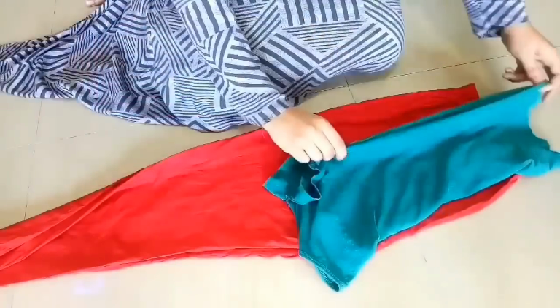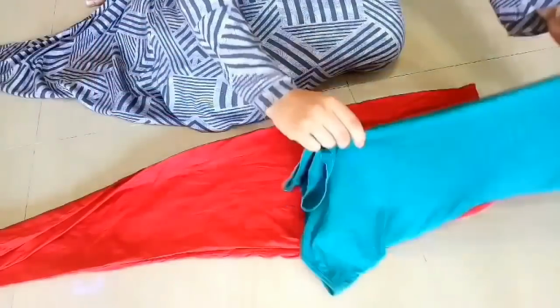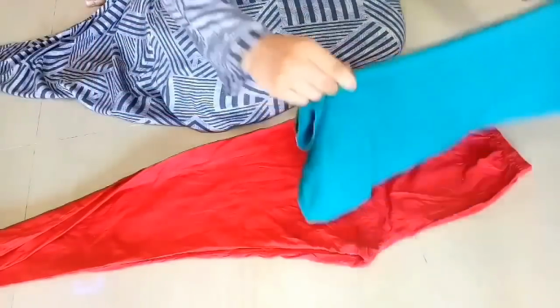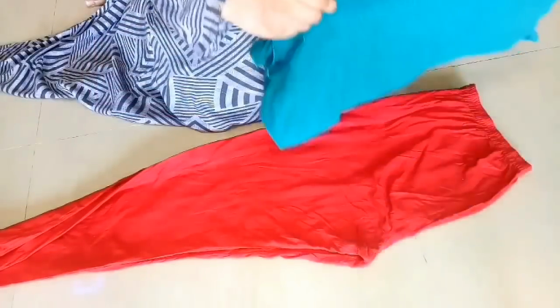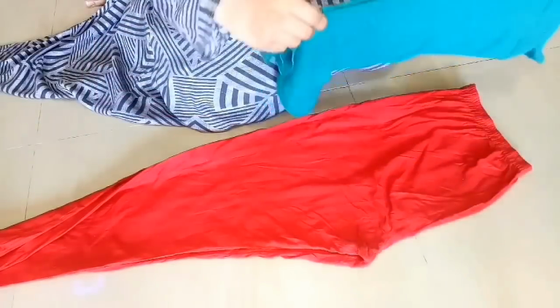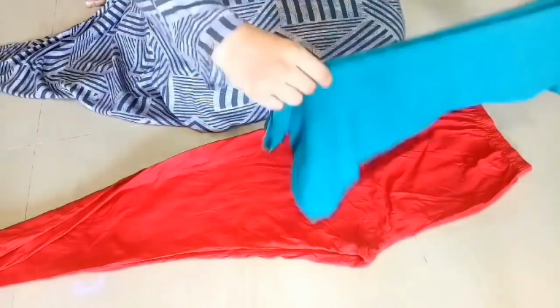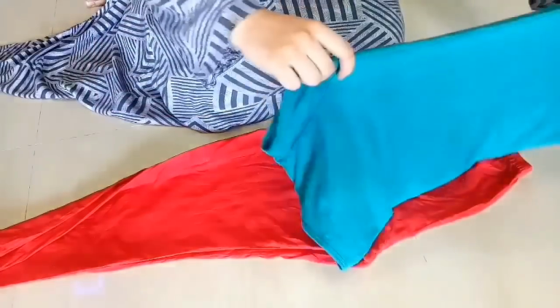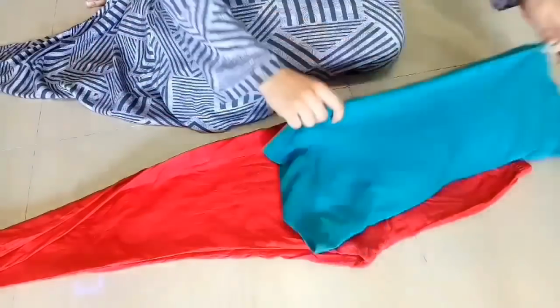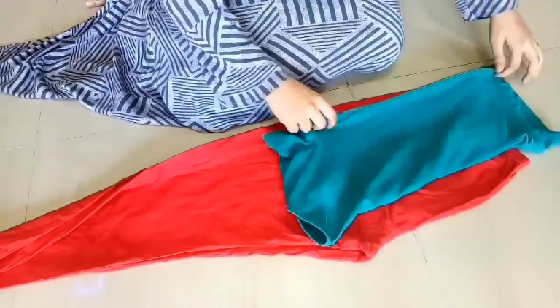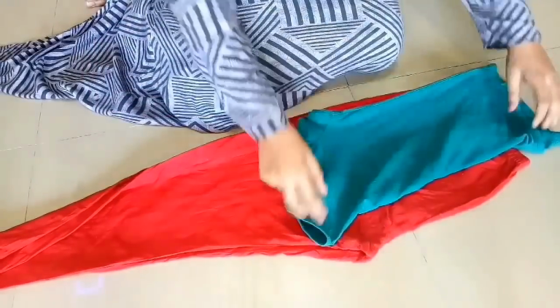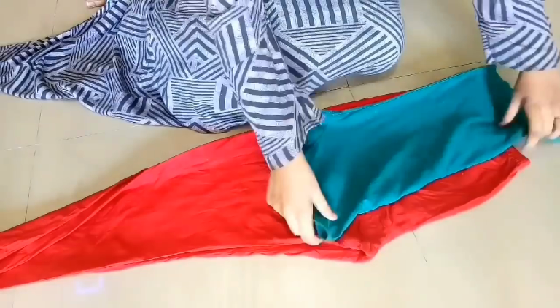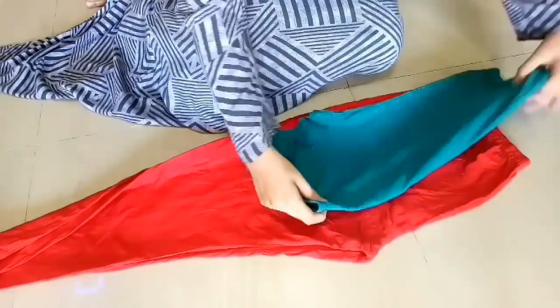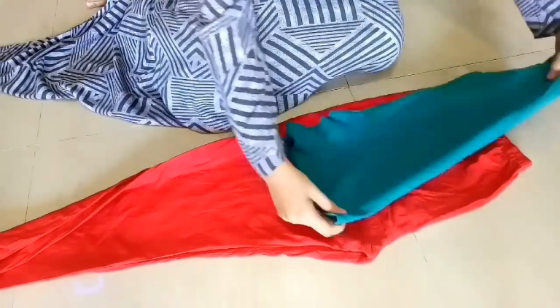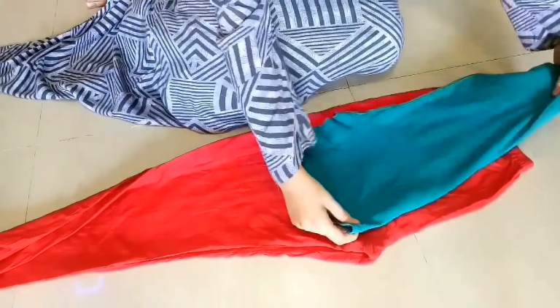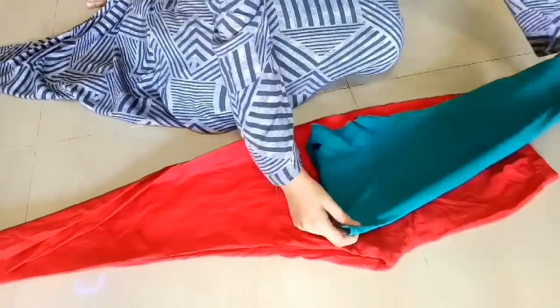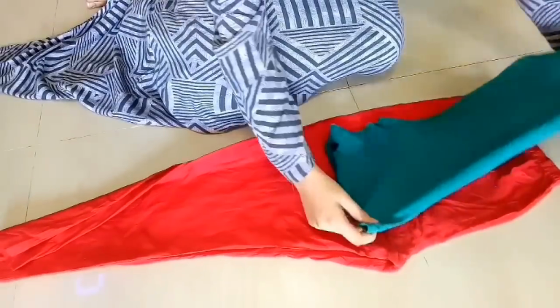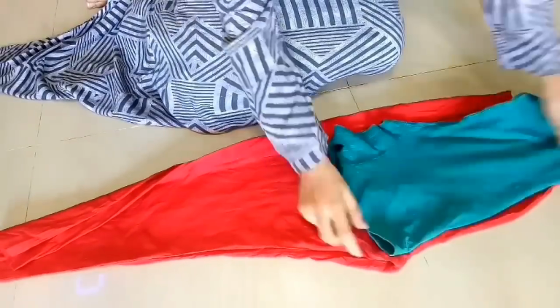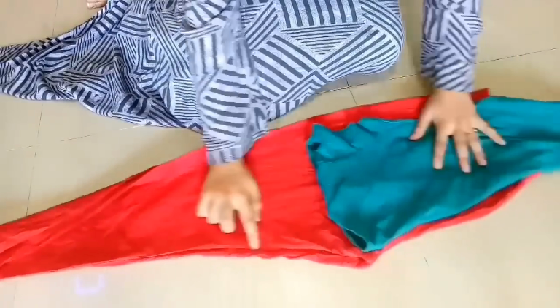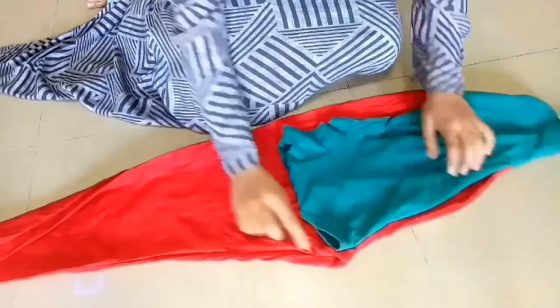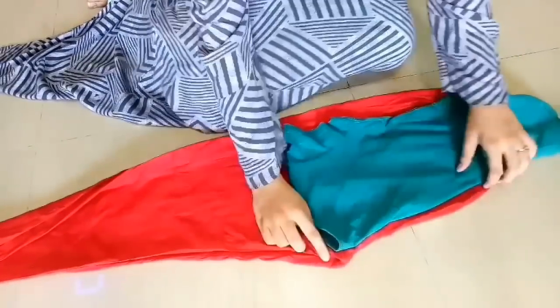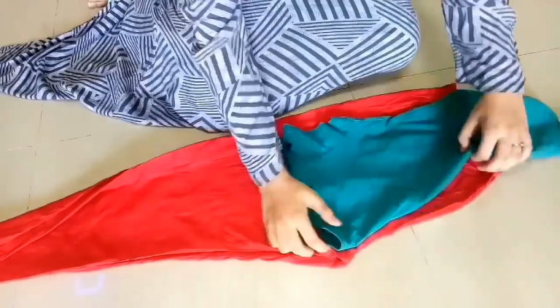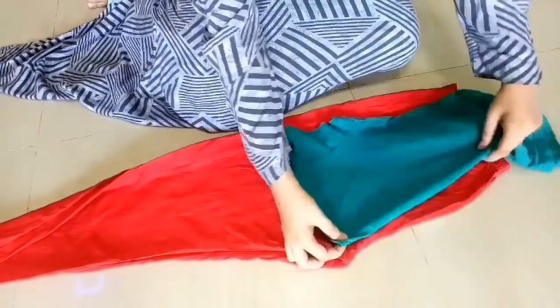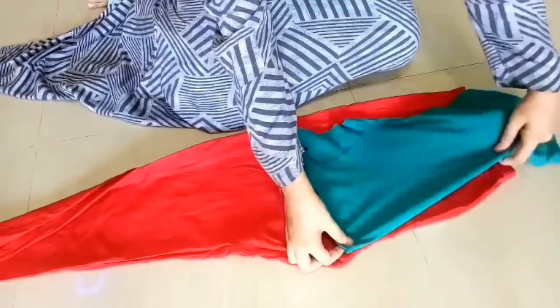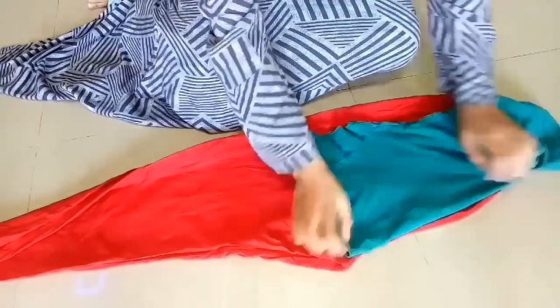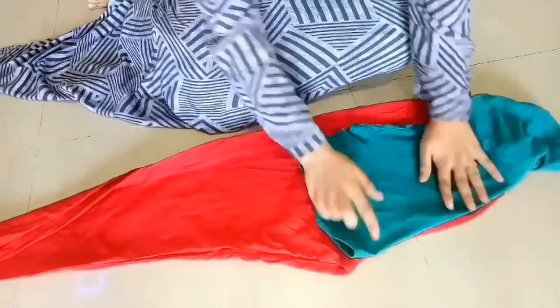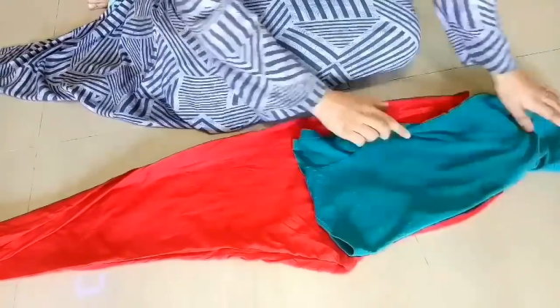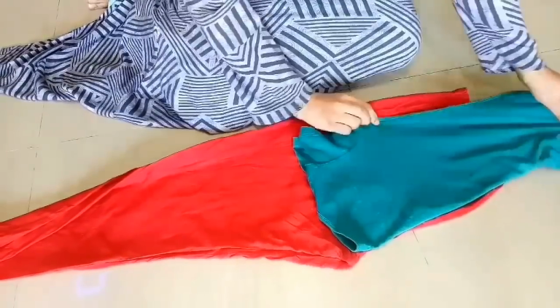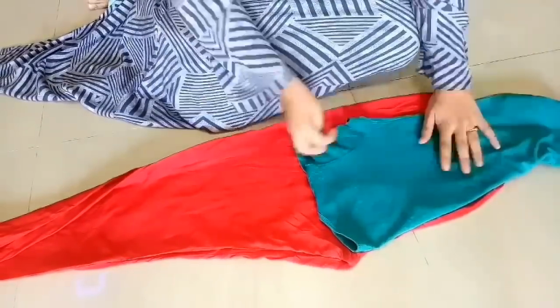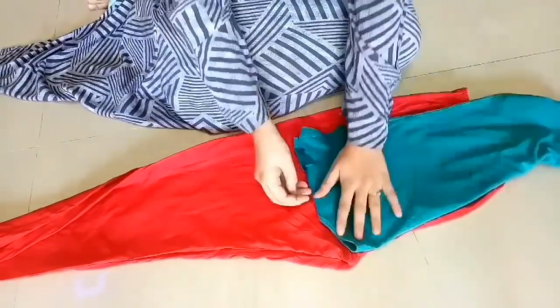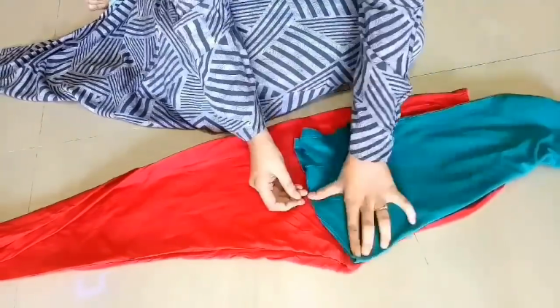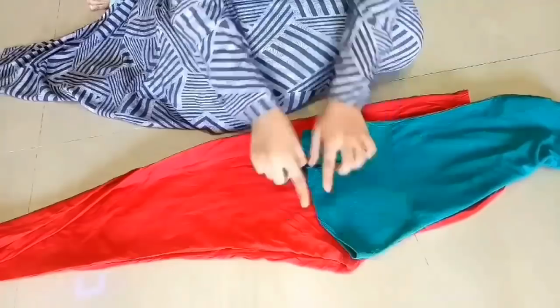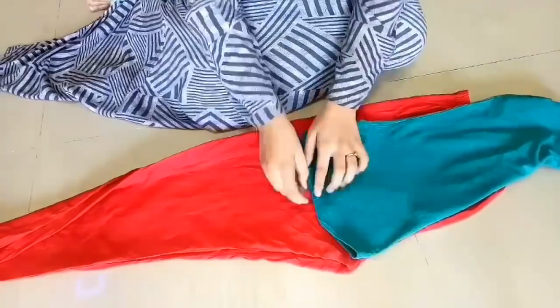First of all, we will fold our pants. After folding our shirt or t-shirt, we will place our pants in the folded area.